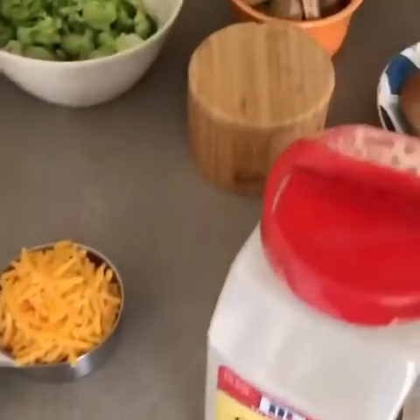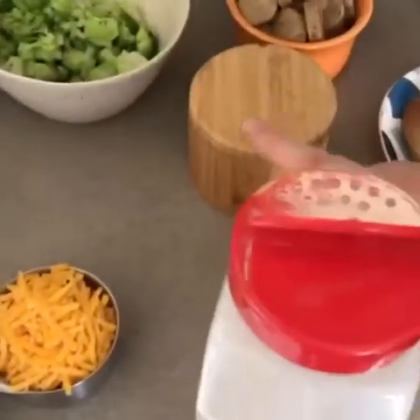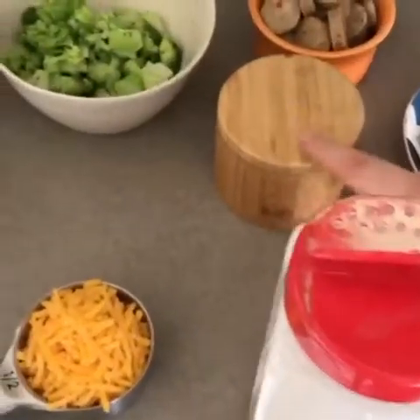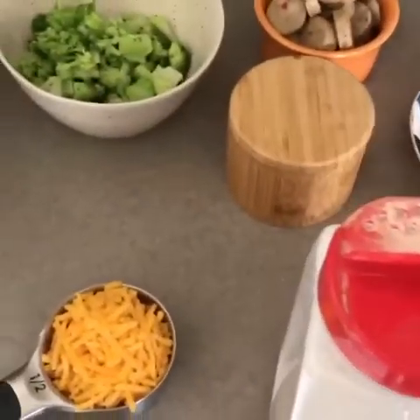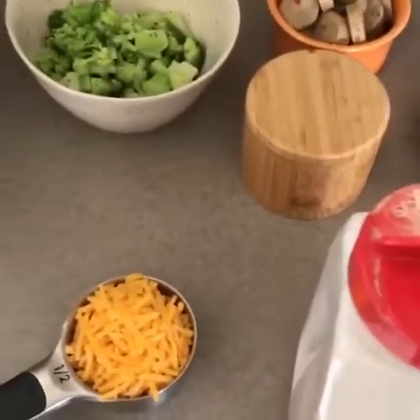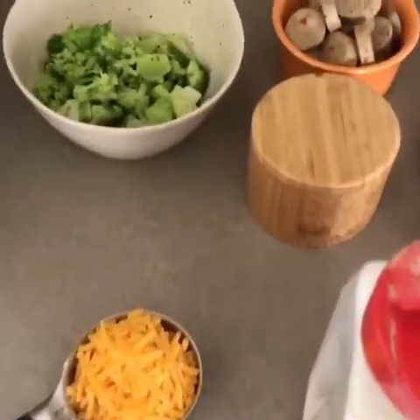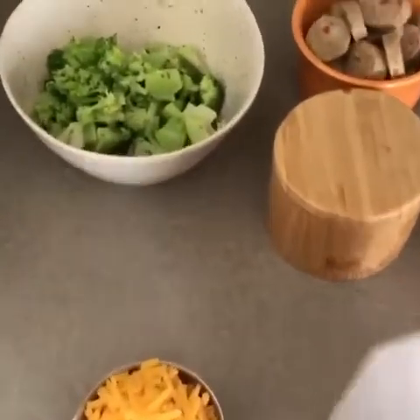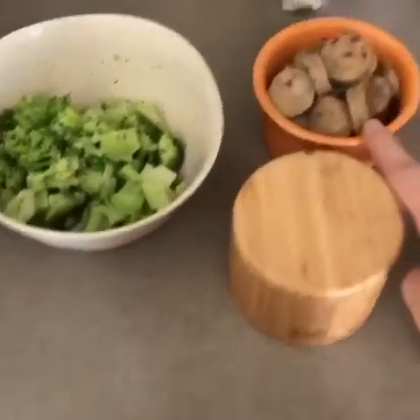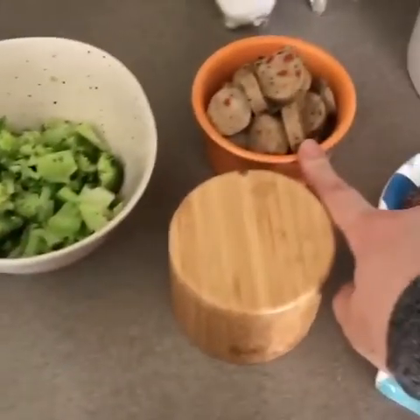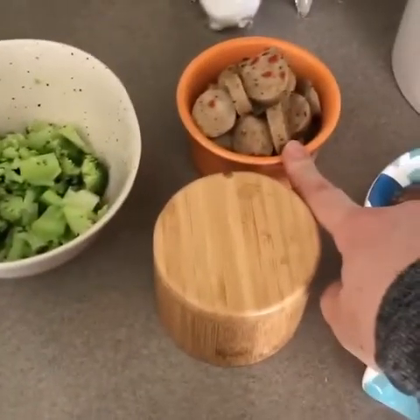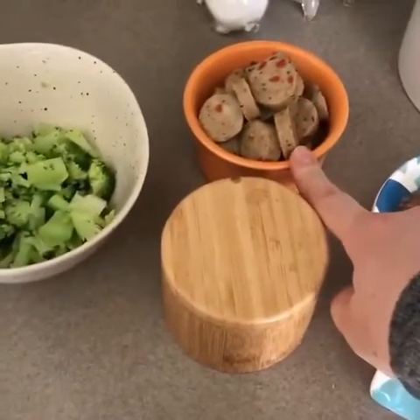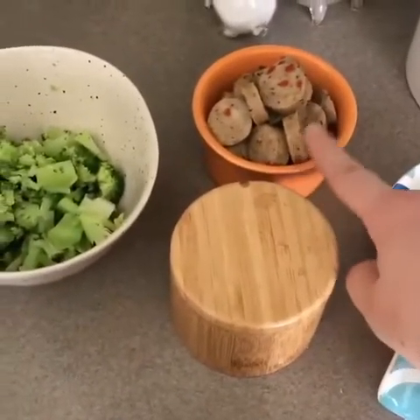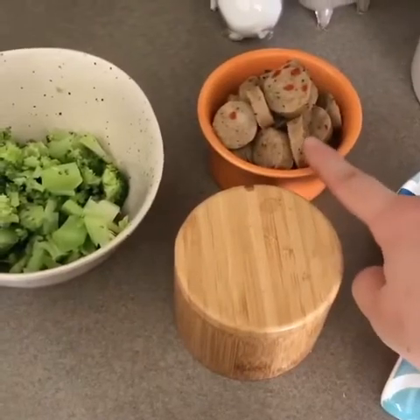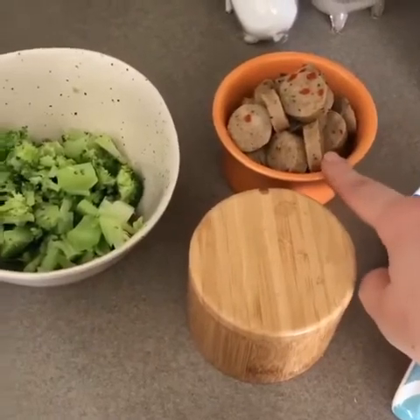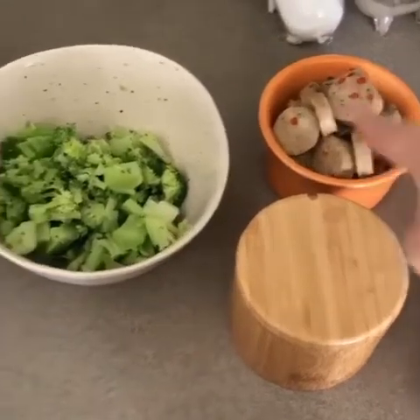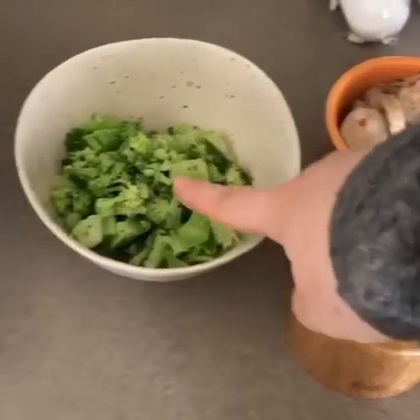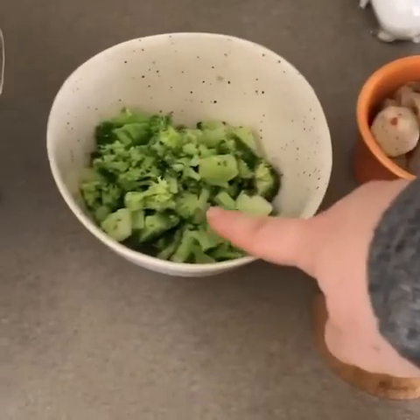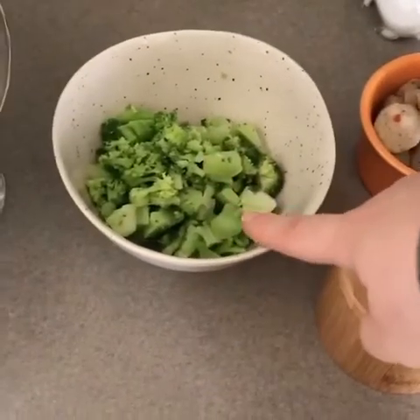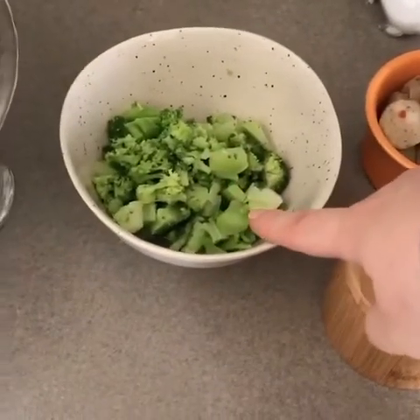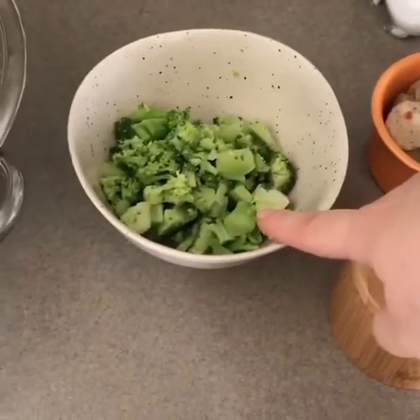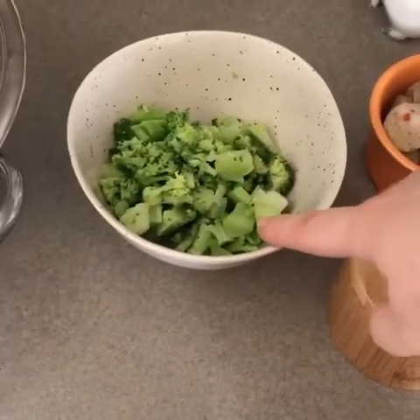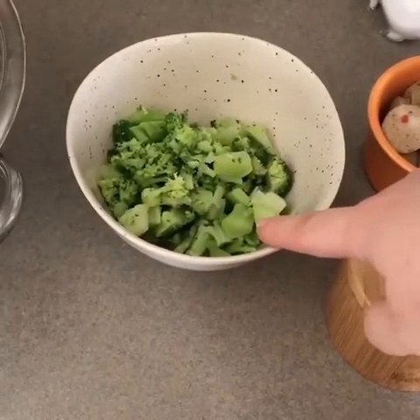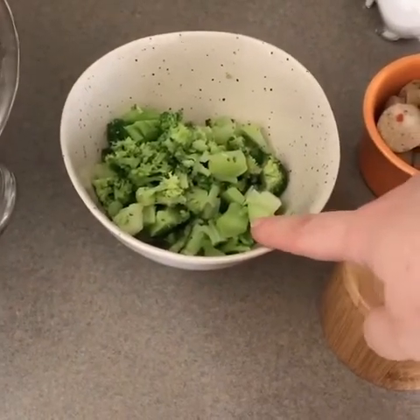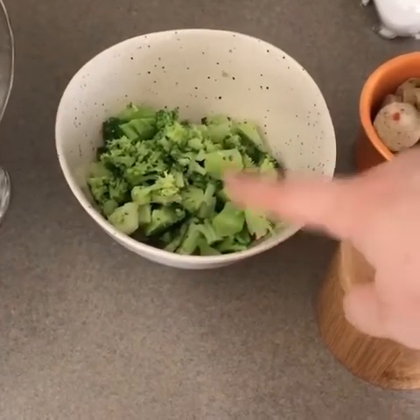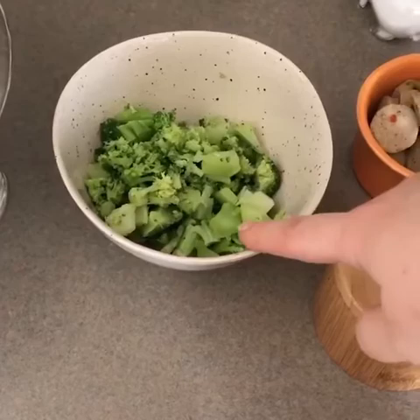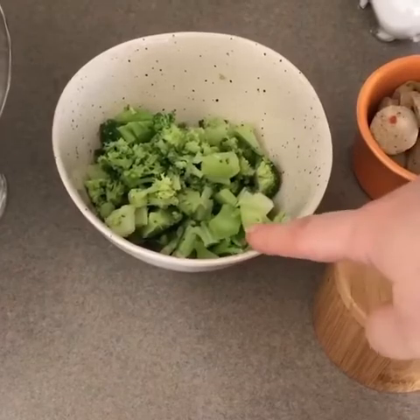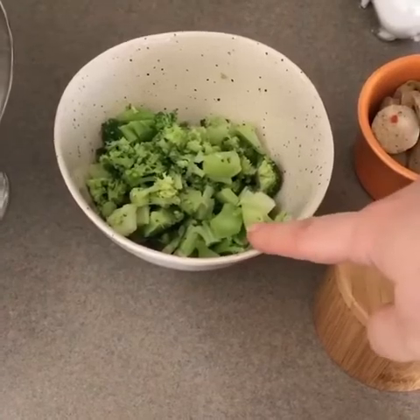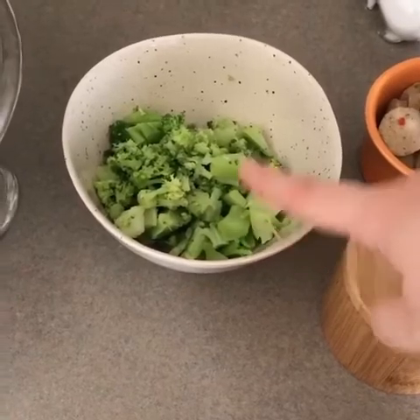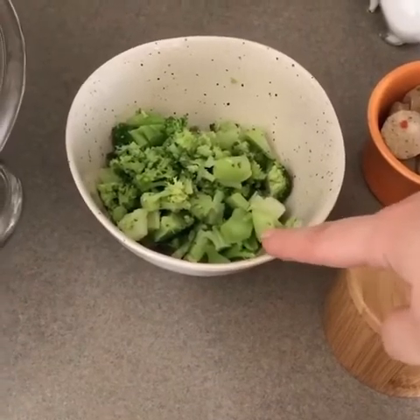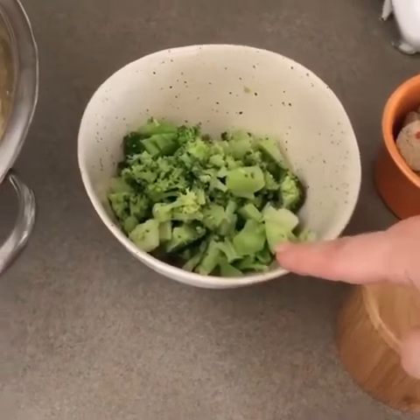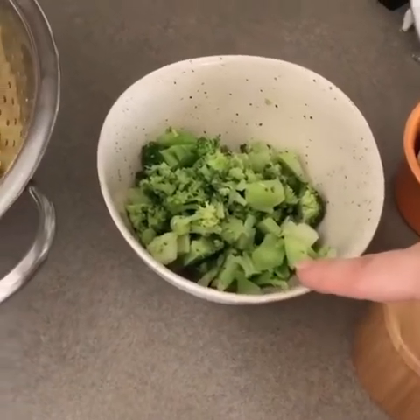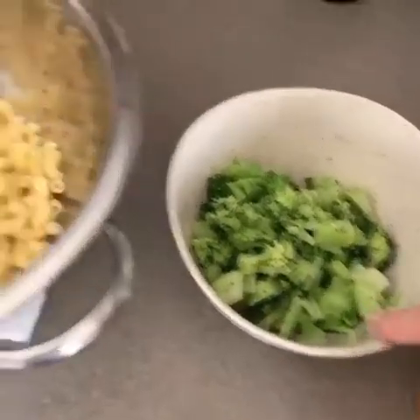Then we'll add our chicken sausage, which I've just heated up in the microwave so that it's a little hot, and the broccoli which I did the same with and chopped up a little bit finer.